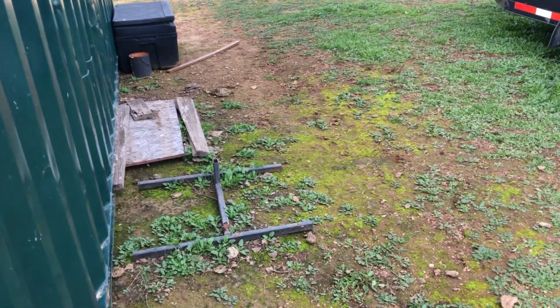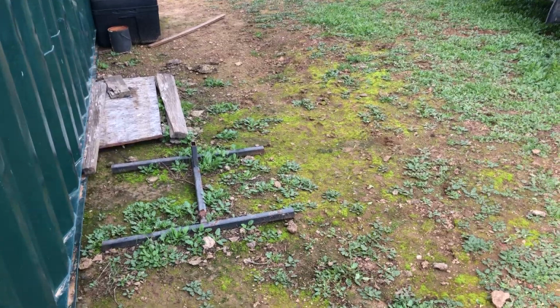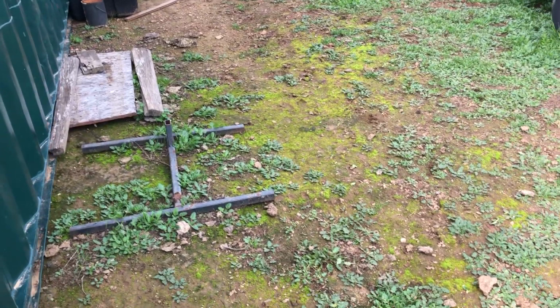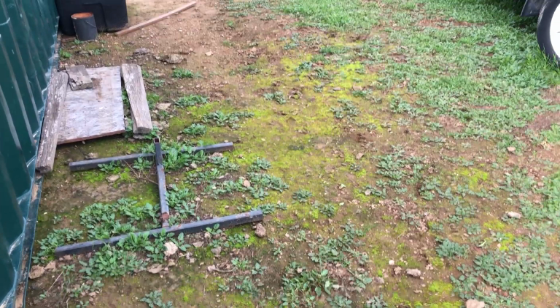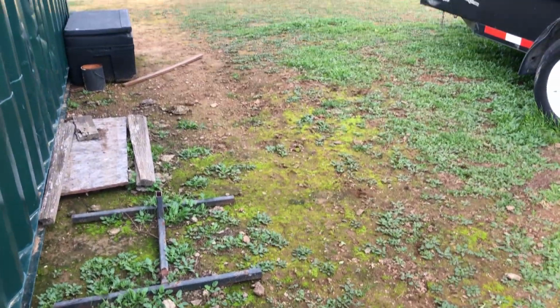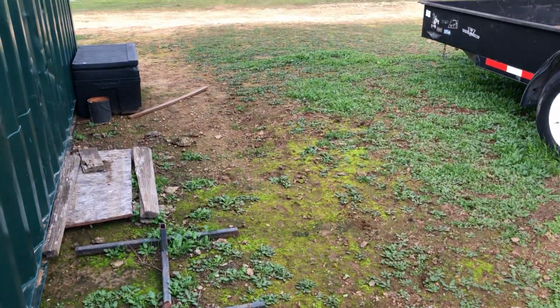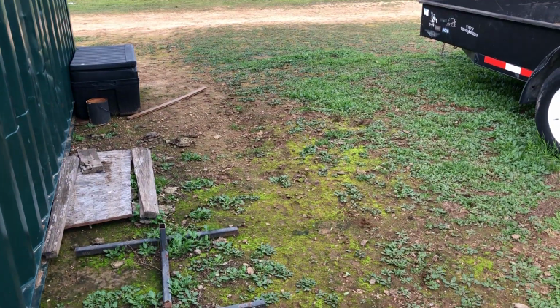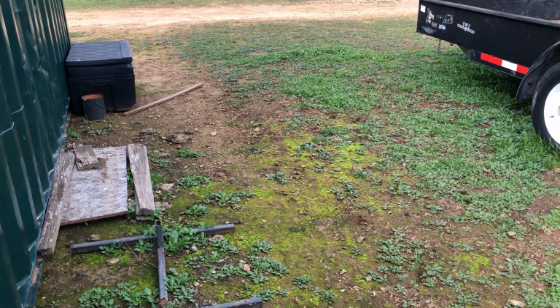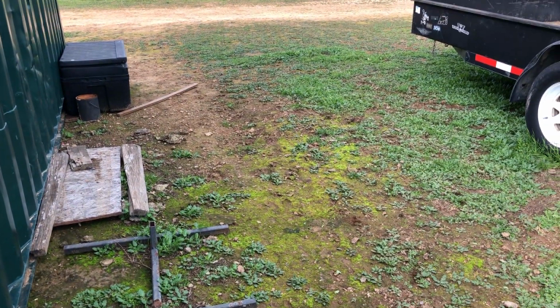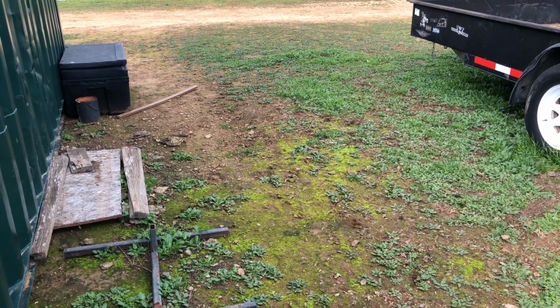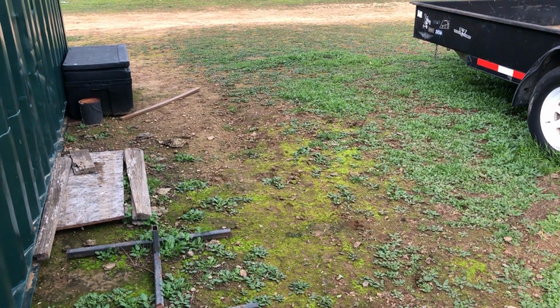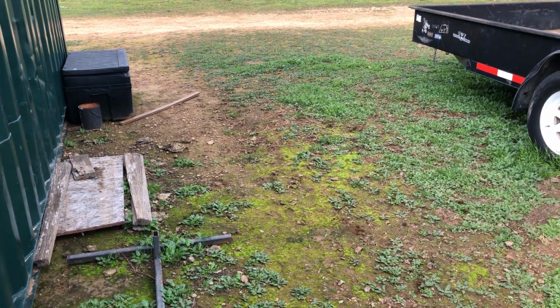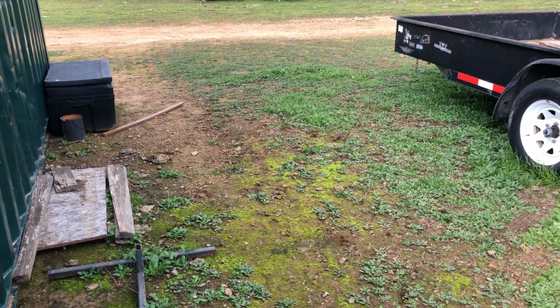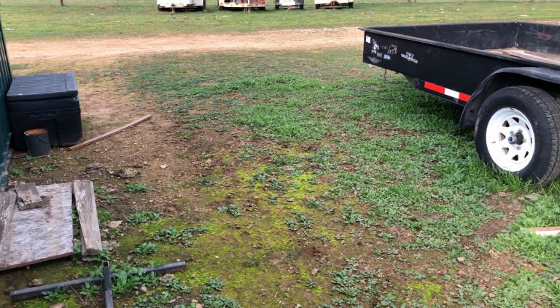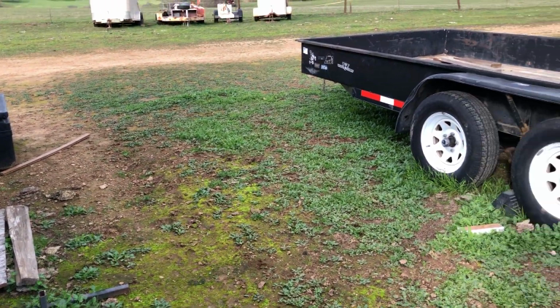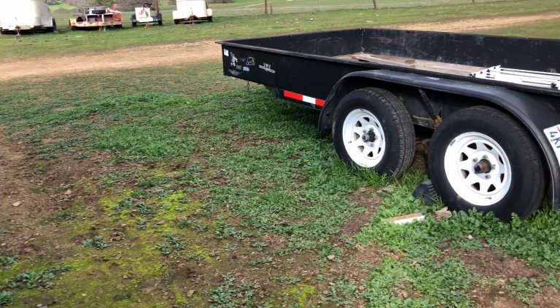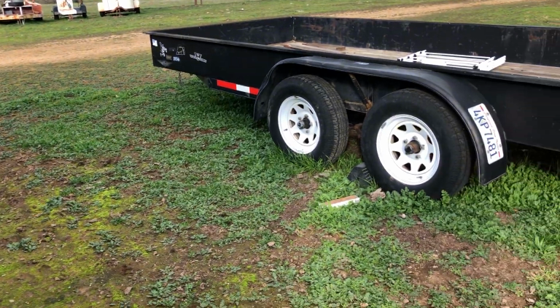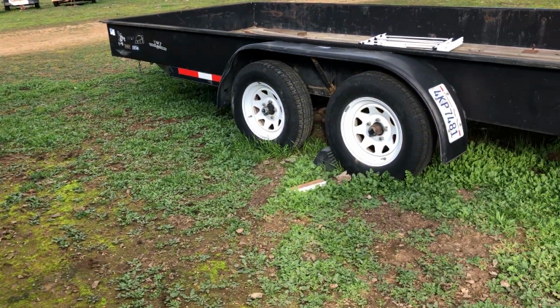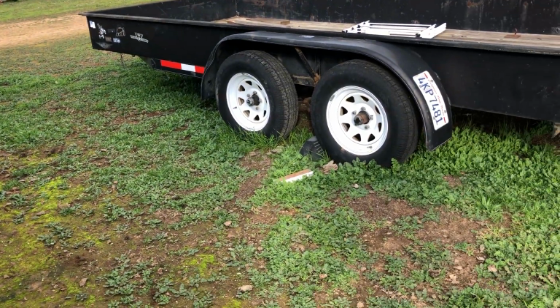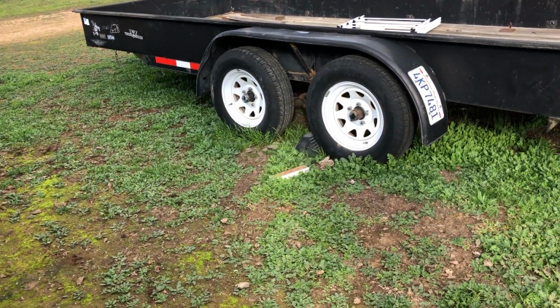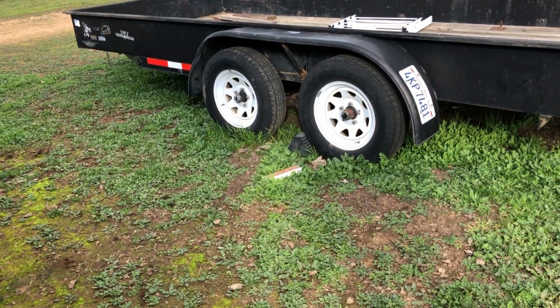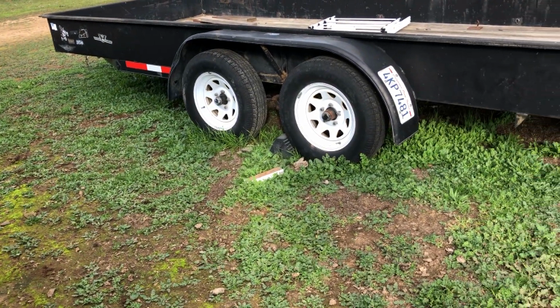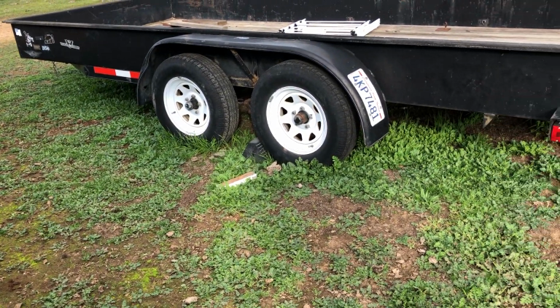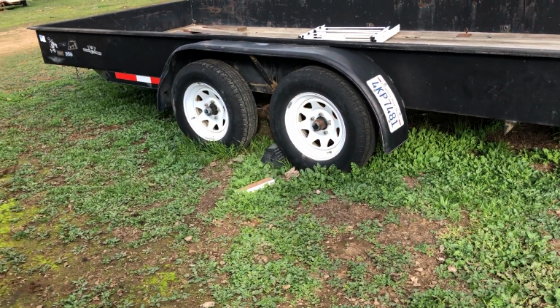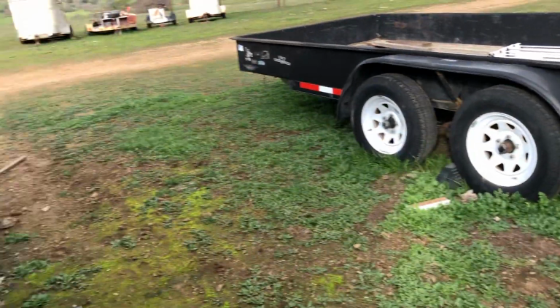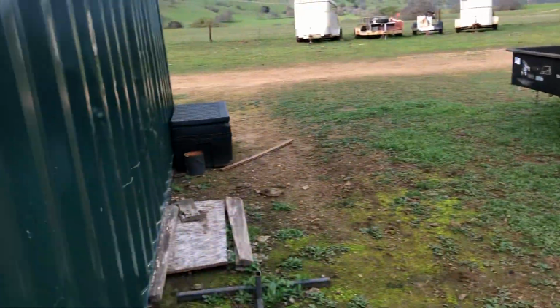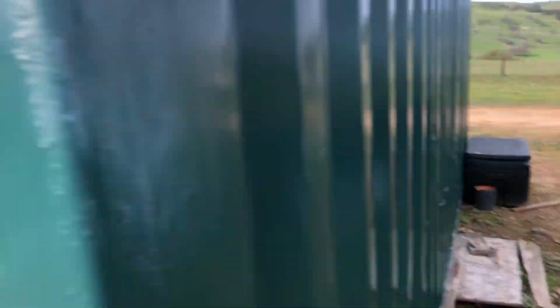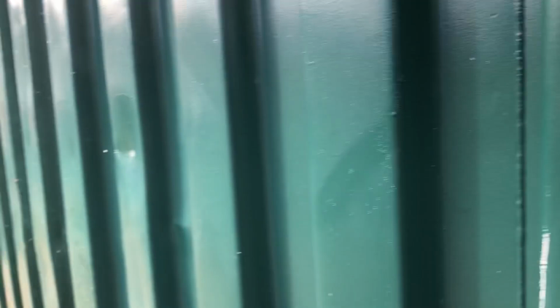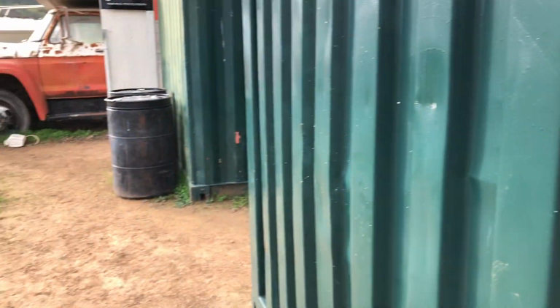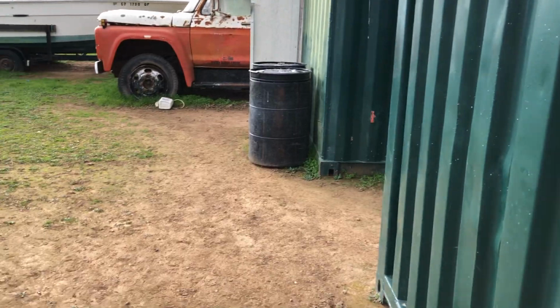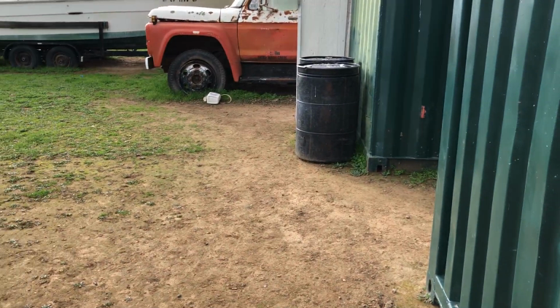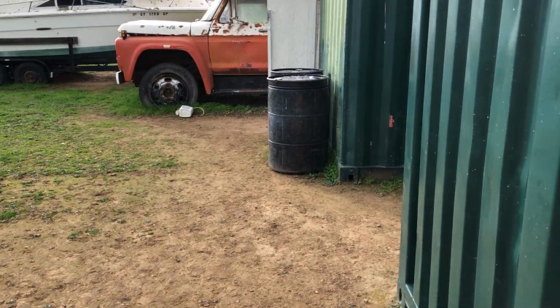Hopefully they're over here in the dirt and they're not hitting my trailer or flying over that direction. Don't see any flat tires, so we're okay.